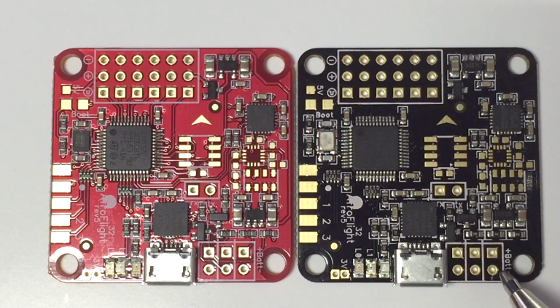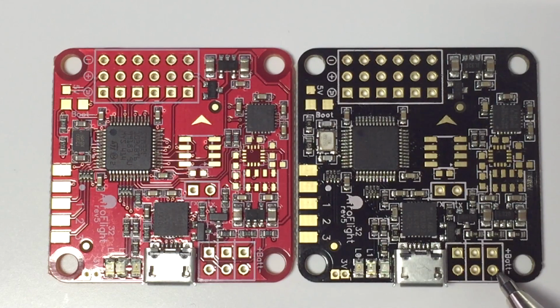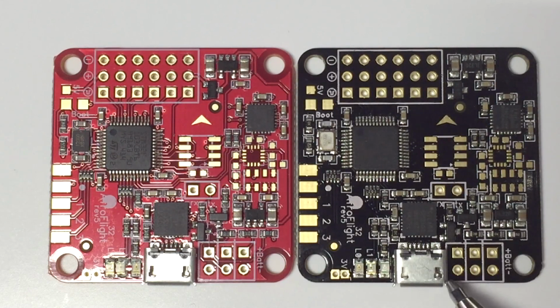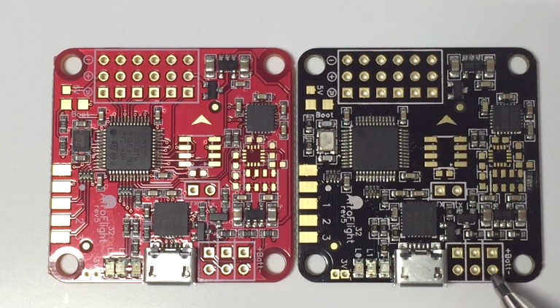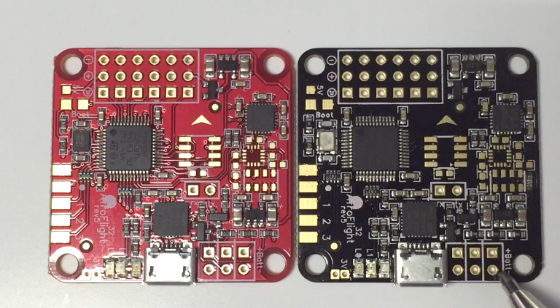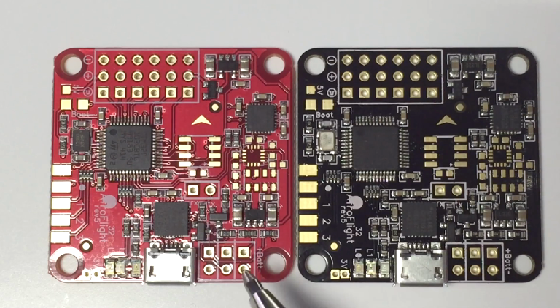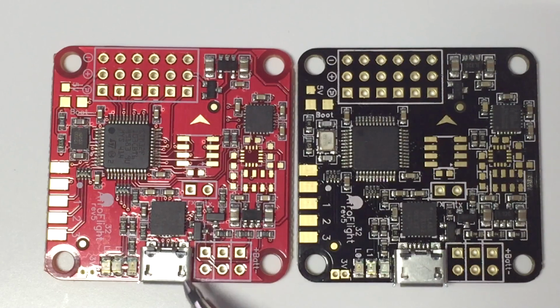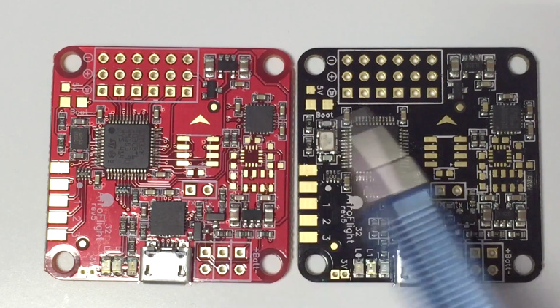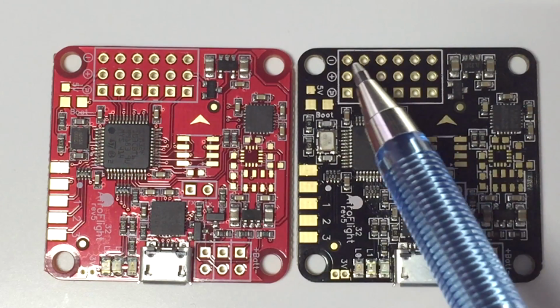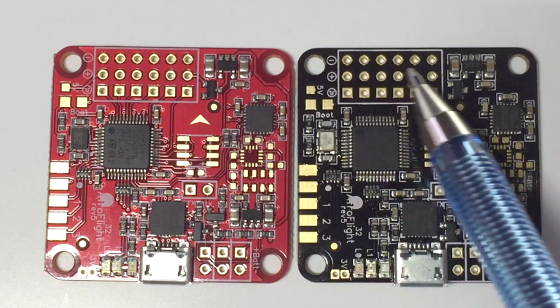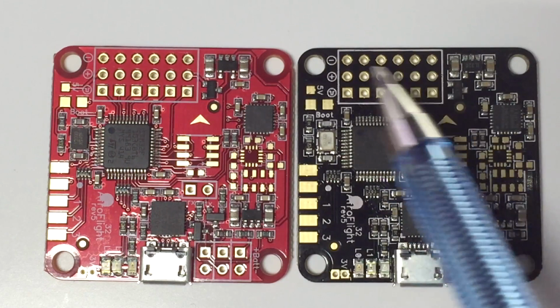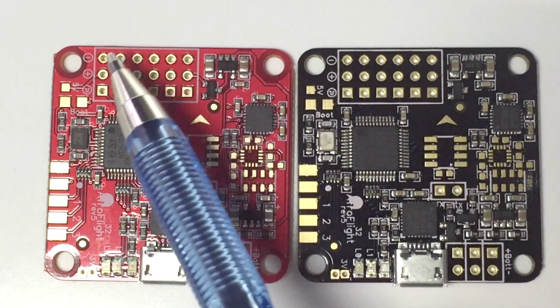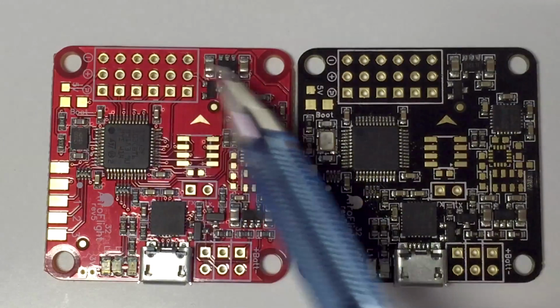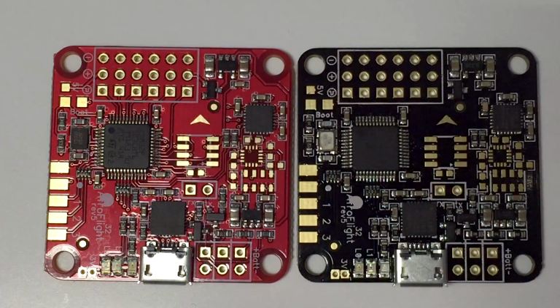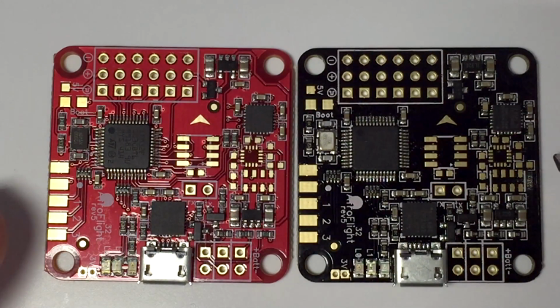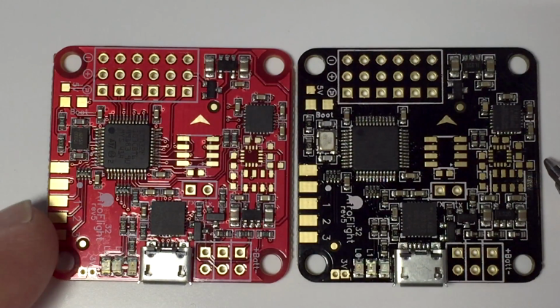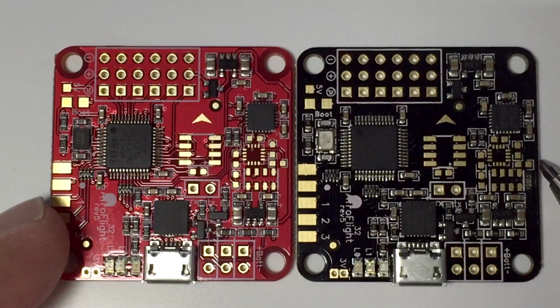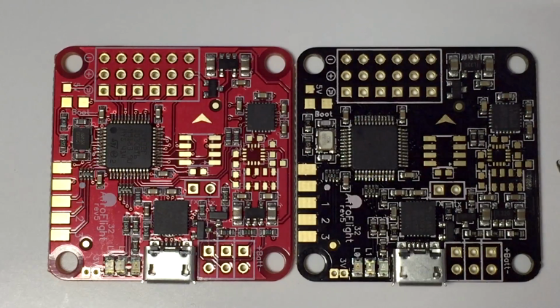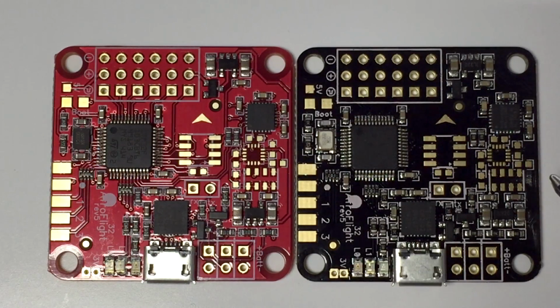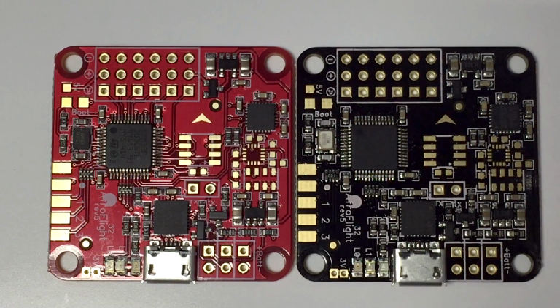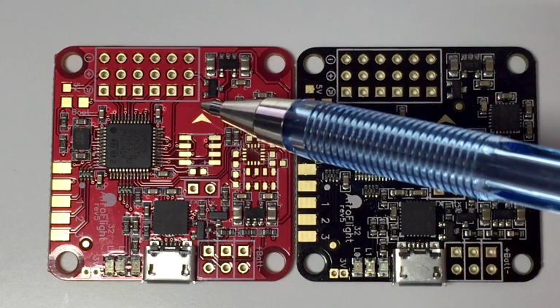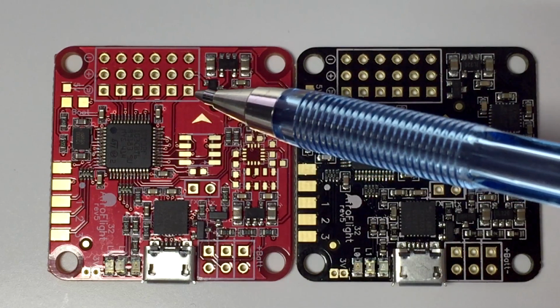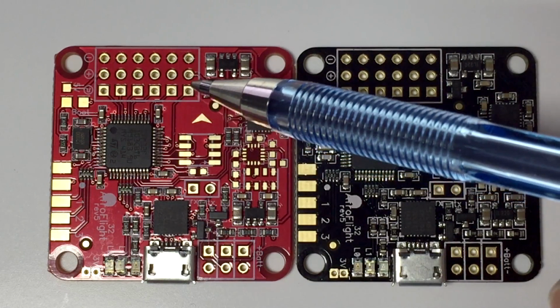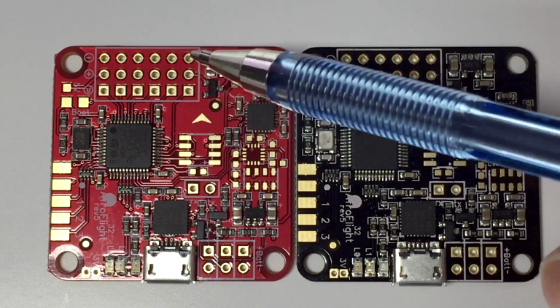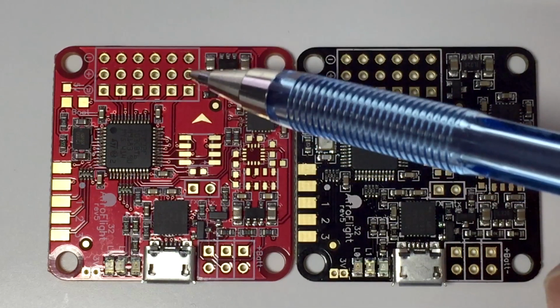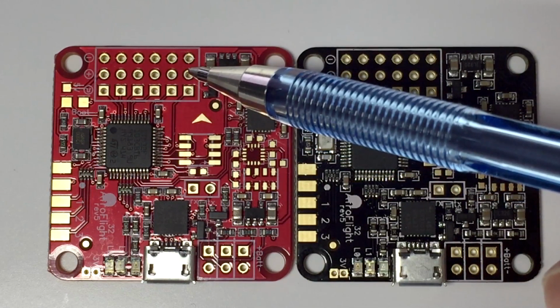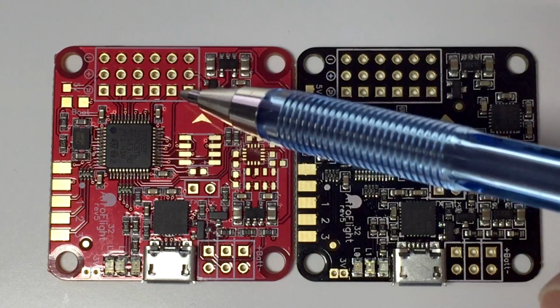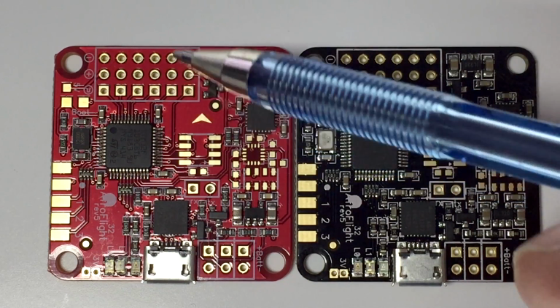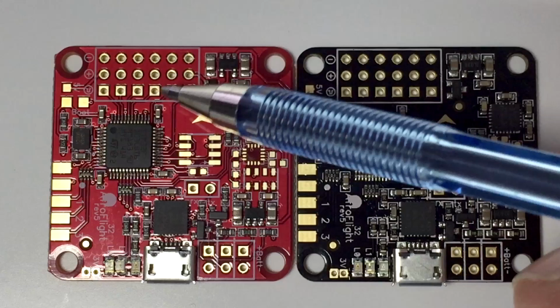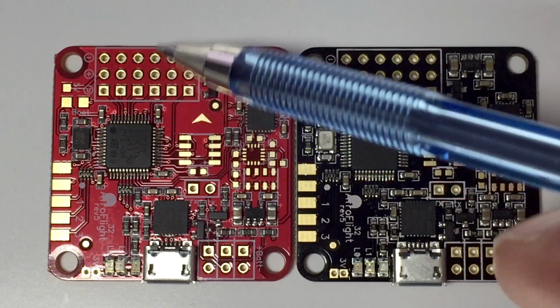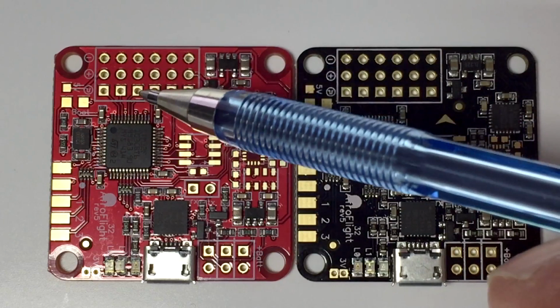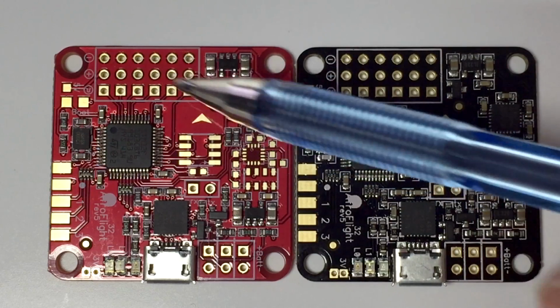Now the outside of the board — all these pins on the outside and over here, as you can see — are all going to be negative, so keep that in mind. This will represent motor 1, motor 2, motor 3, motor 4.